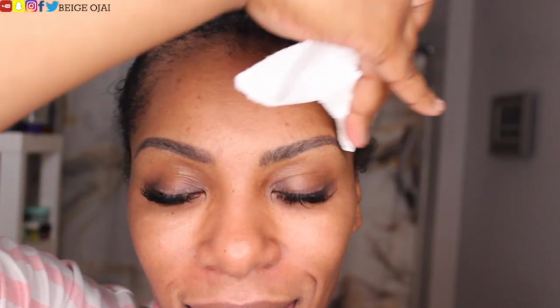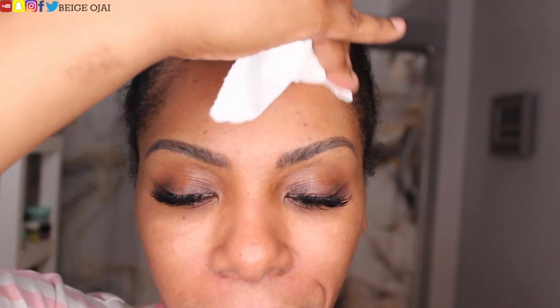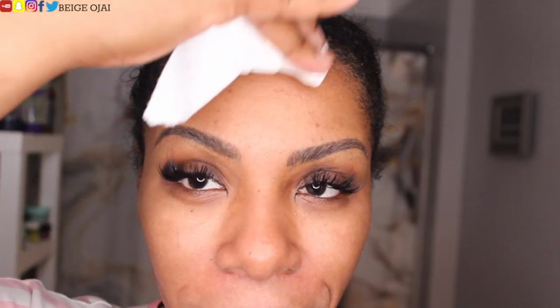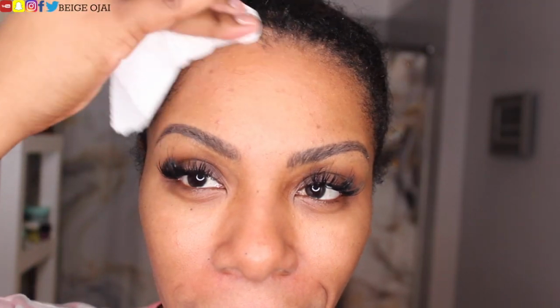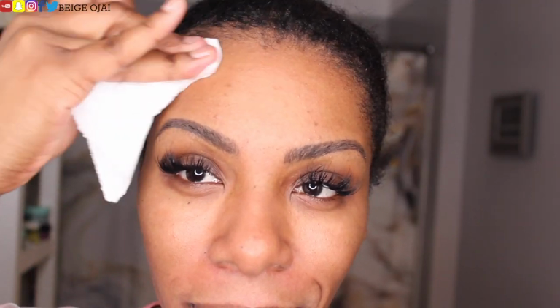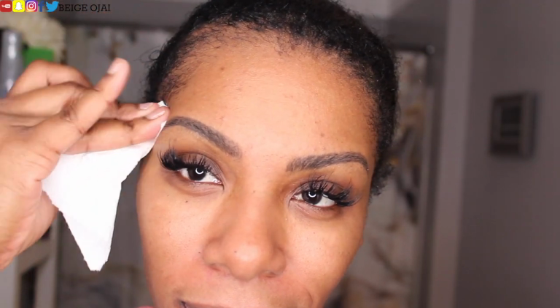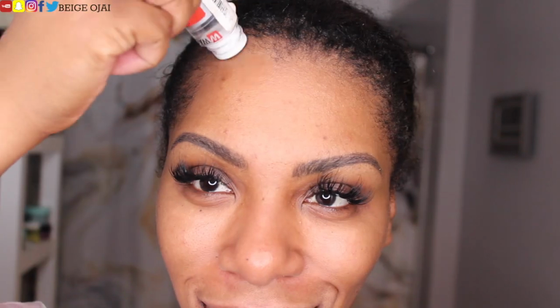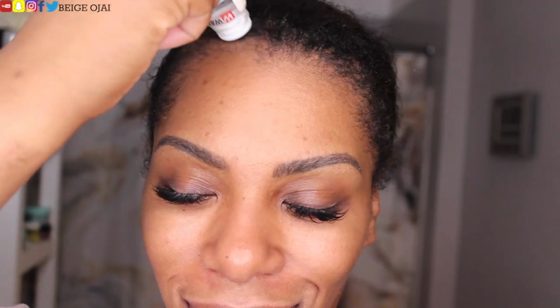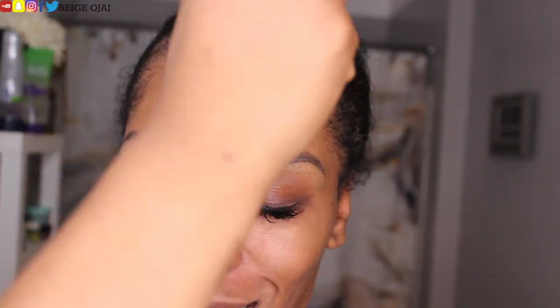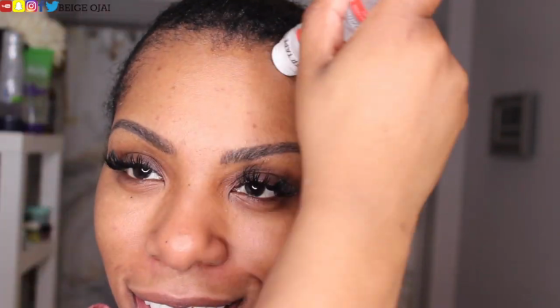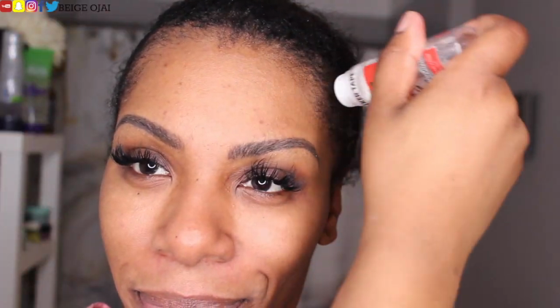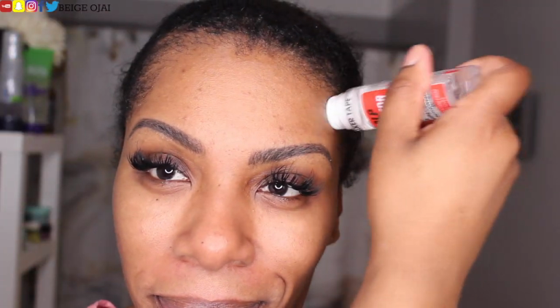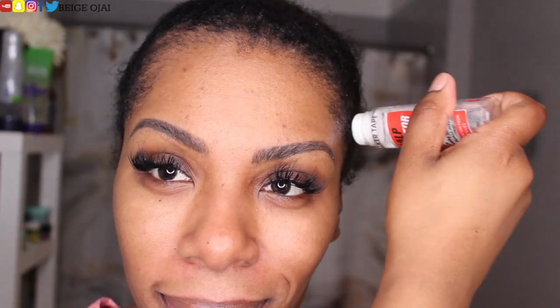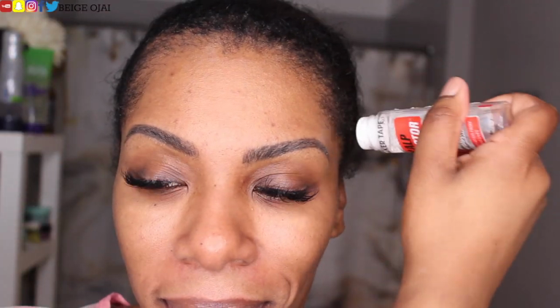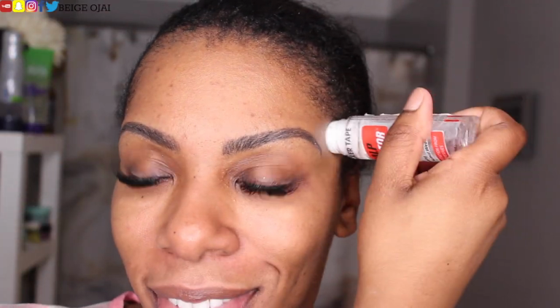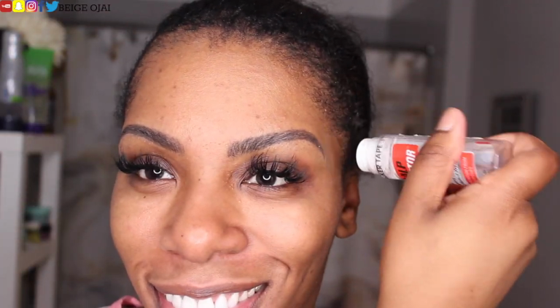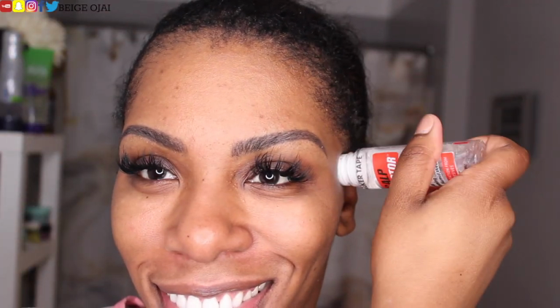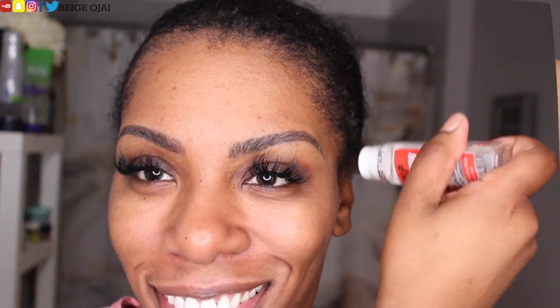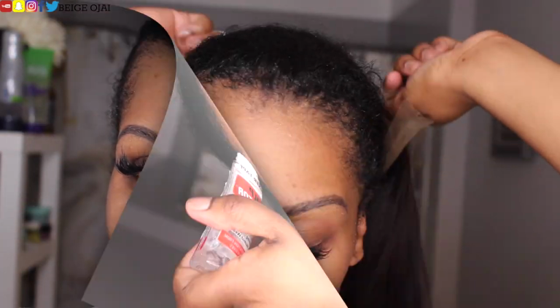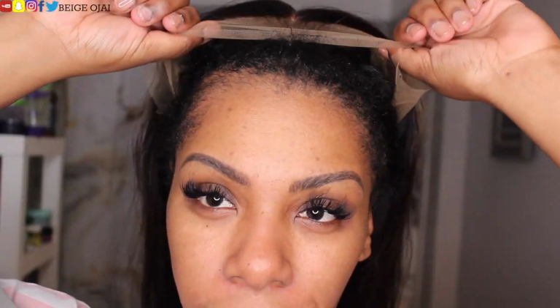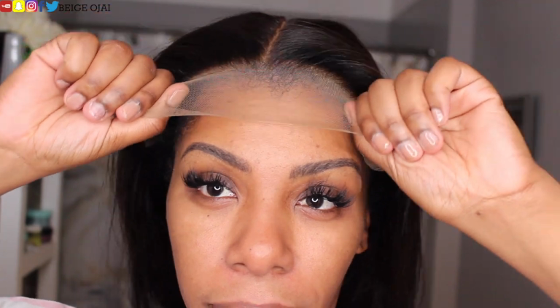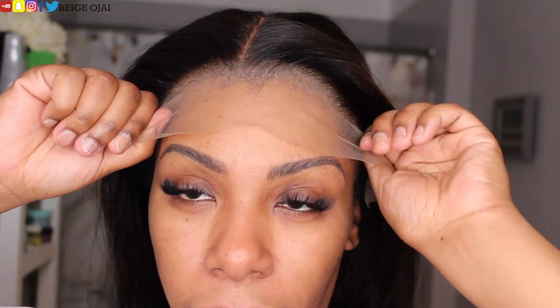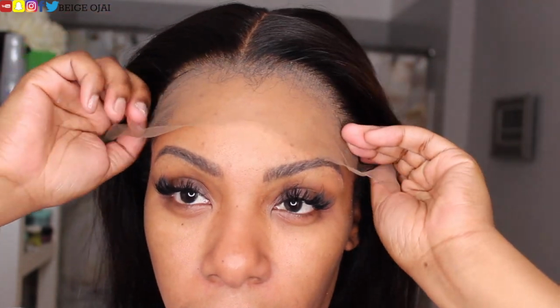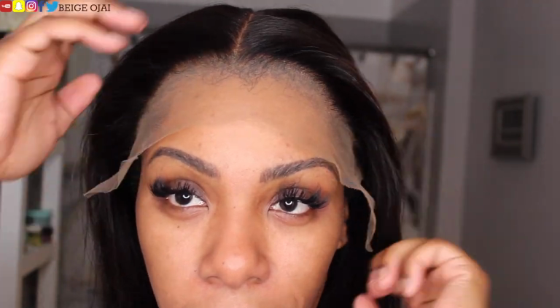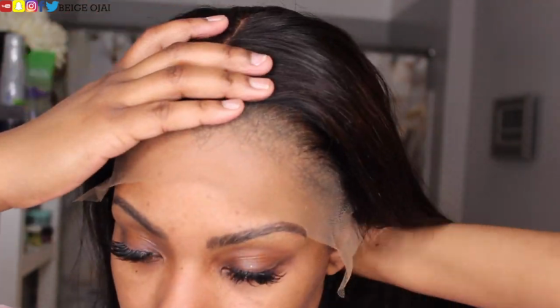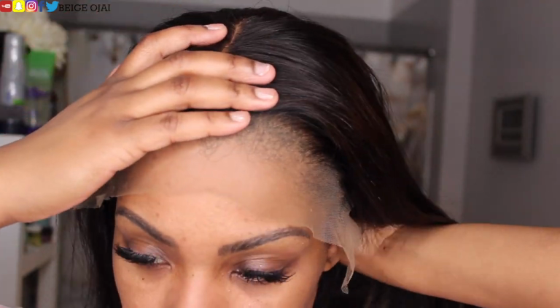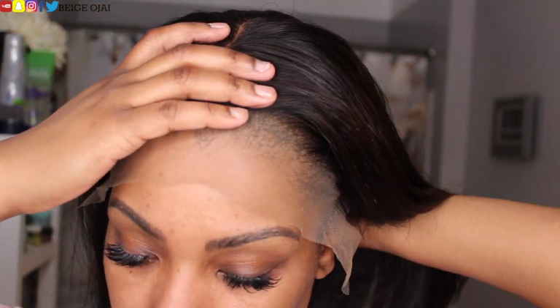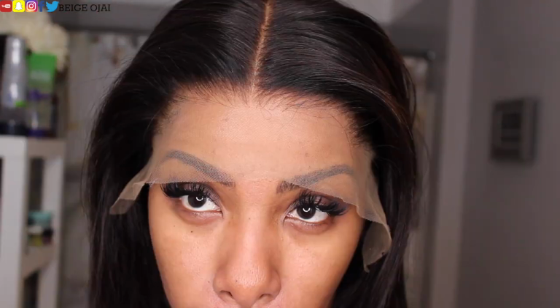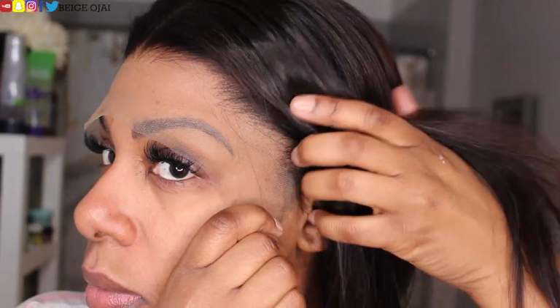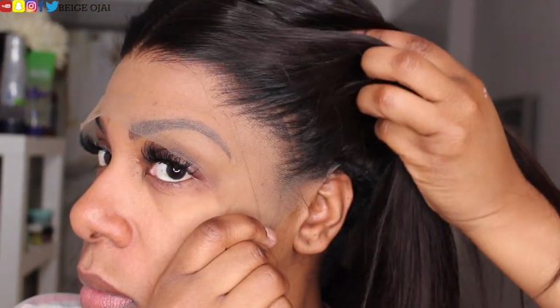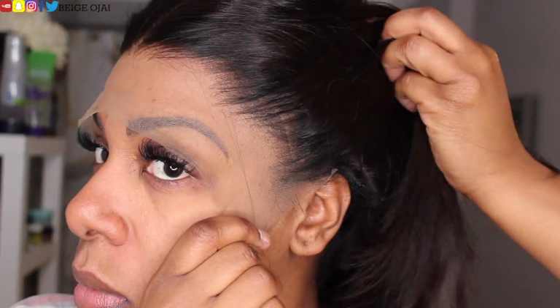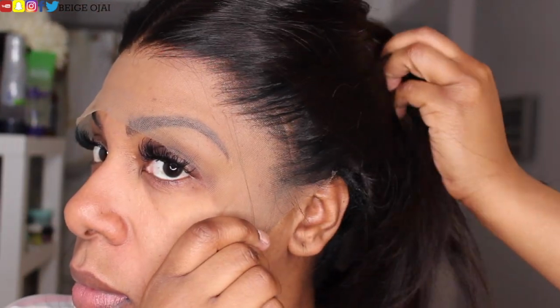Now it's time to install the wig. The first thing I'm going to grab is alcohol to clean my forehead. After that, I'm grabbing scalp protector by Walker Tape and applying that to my scalp. Next, I'm grabbing the wig, lining it up, and making sure that it's in its proper placement.